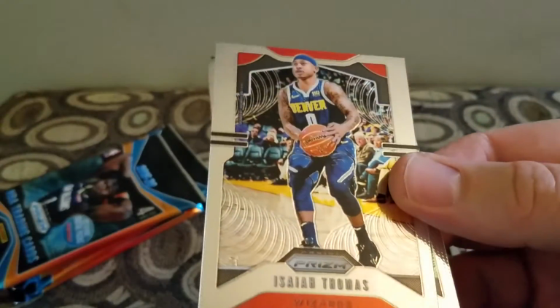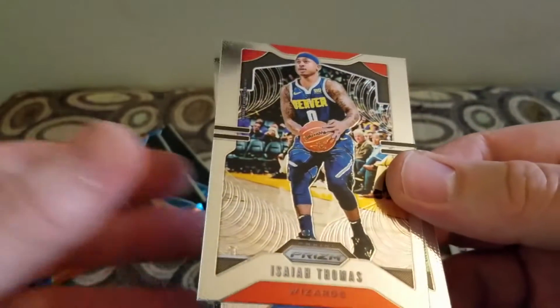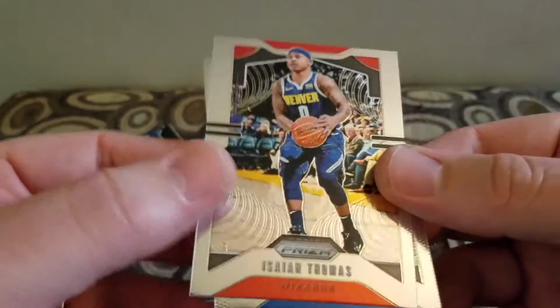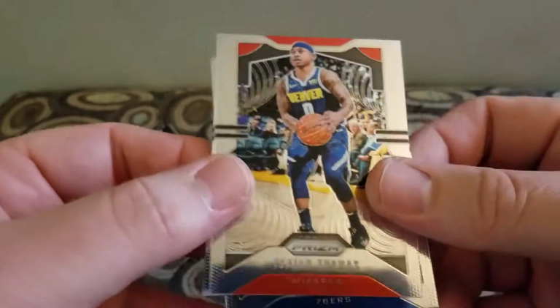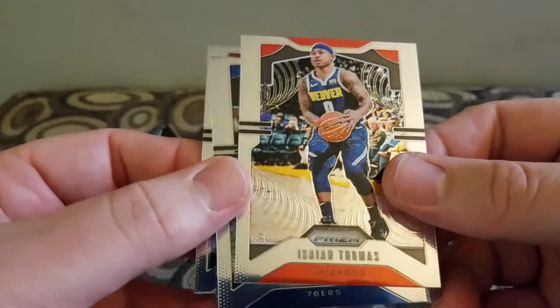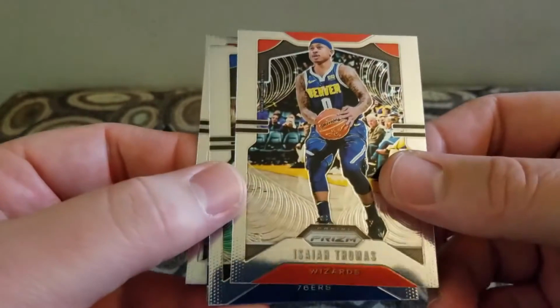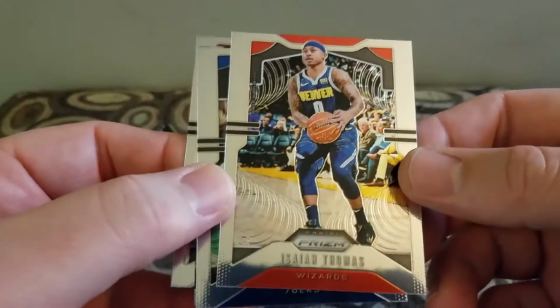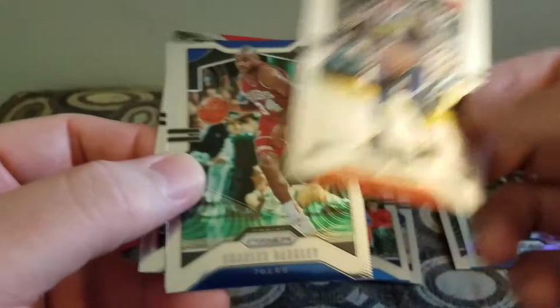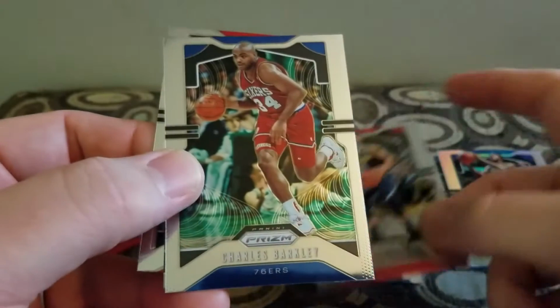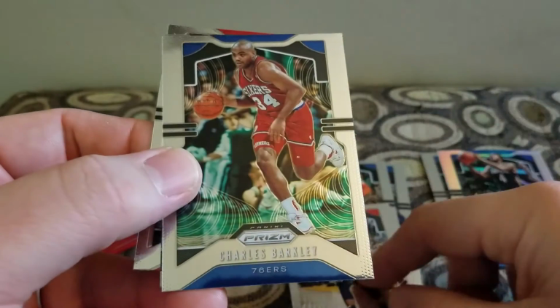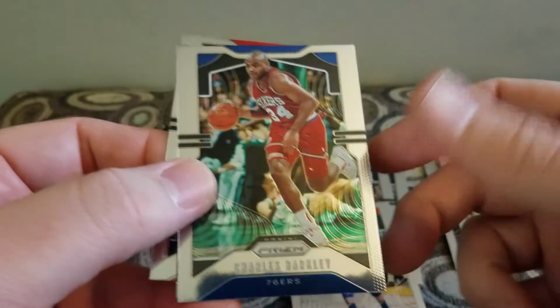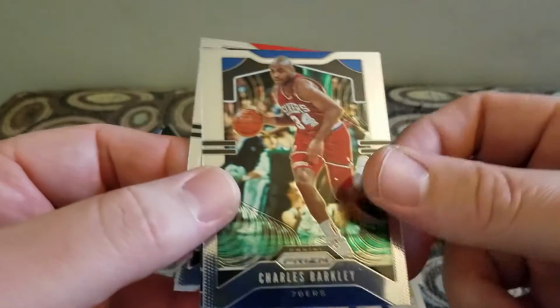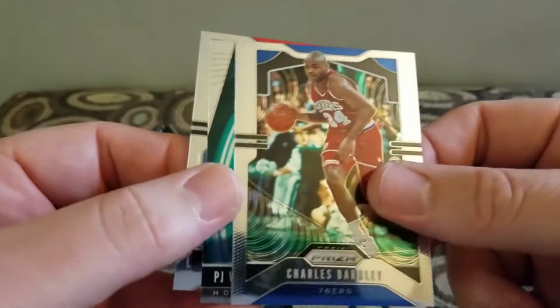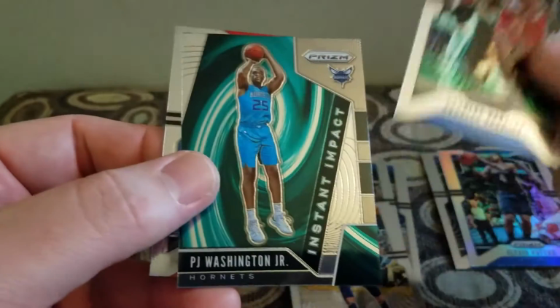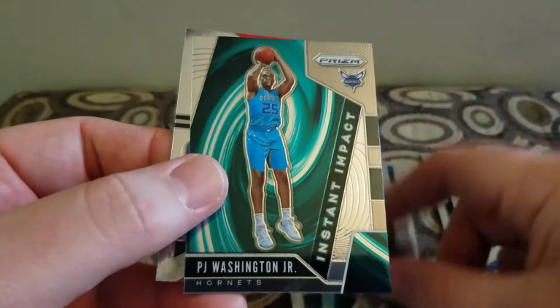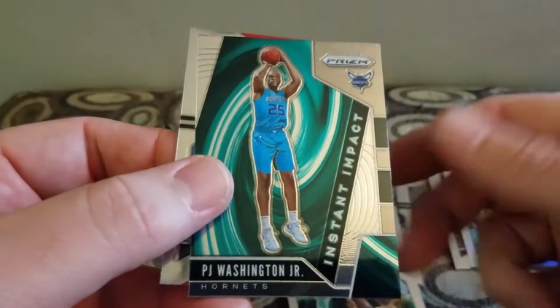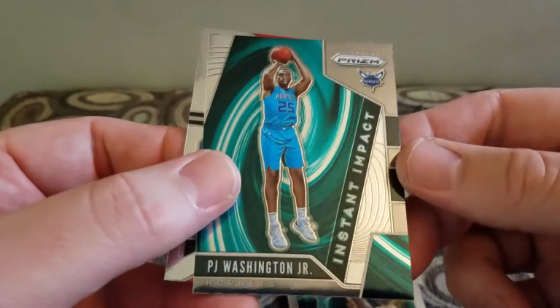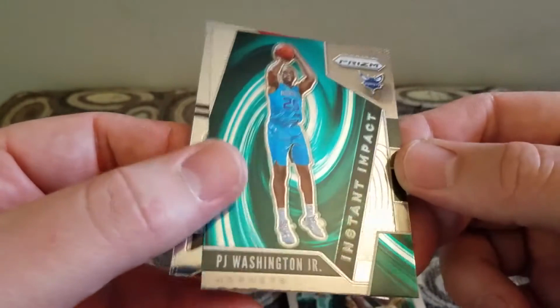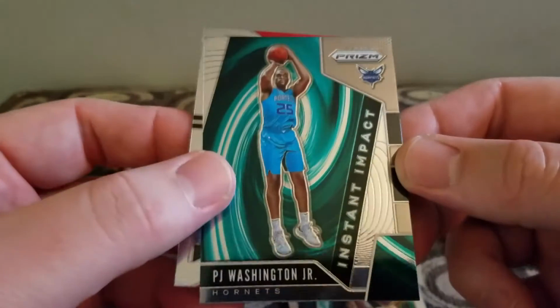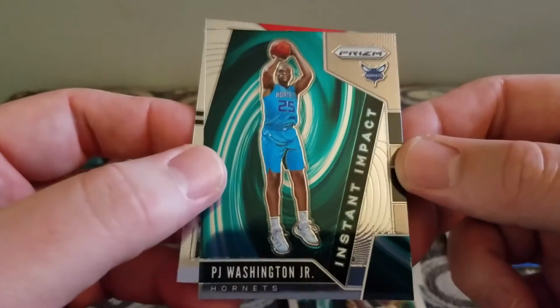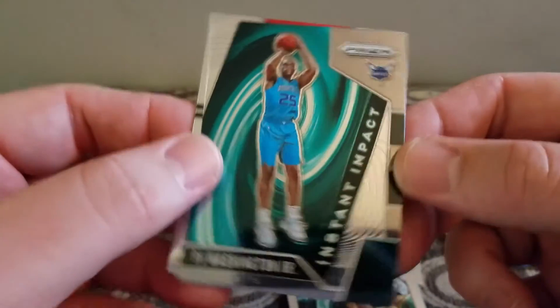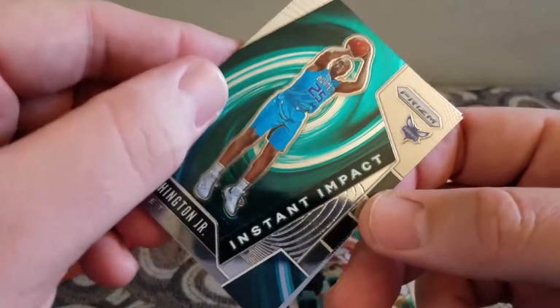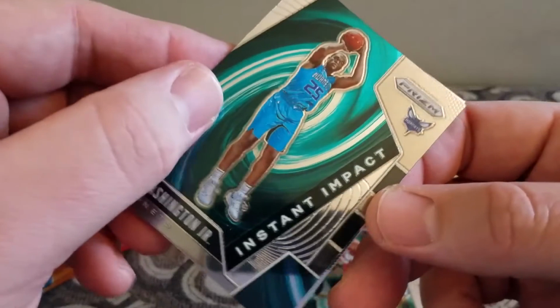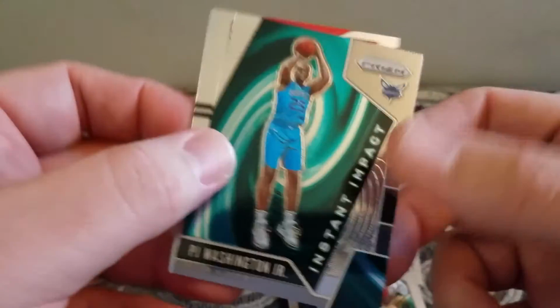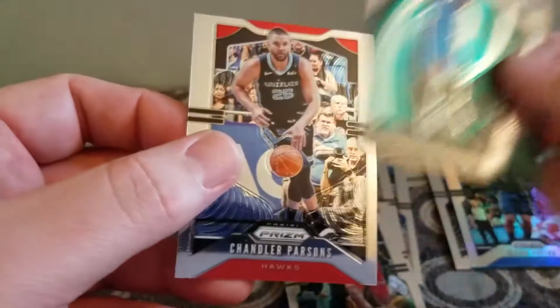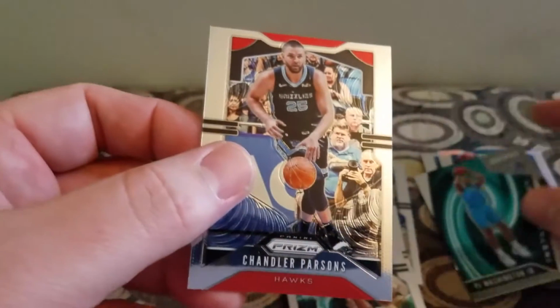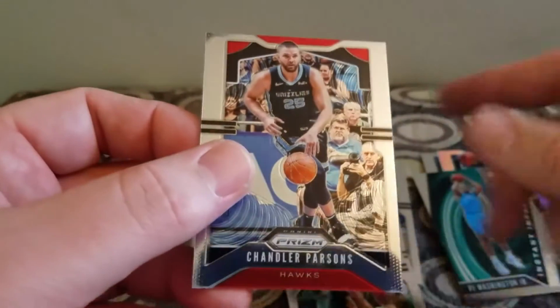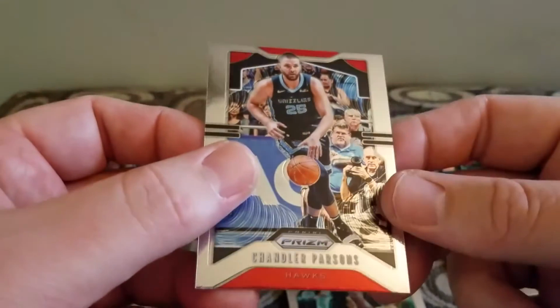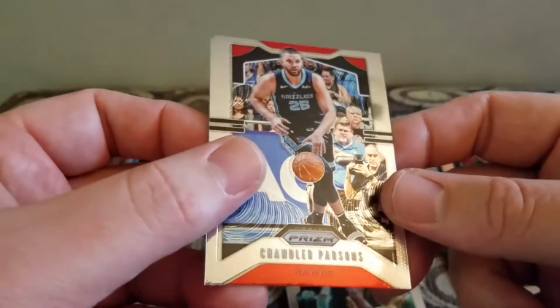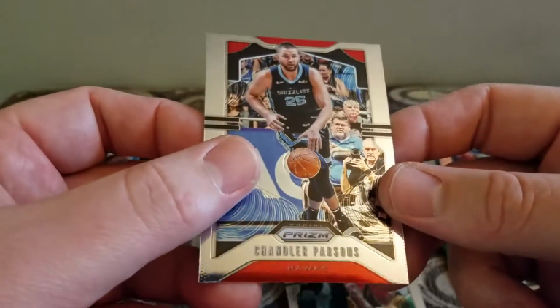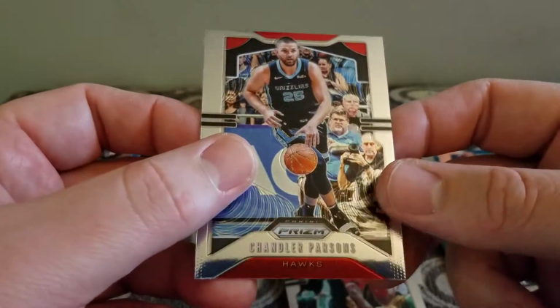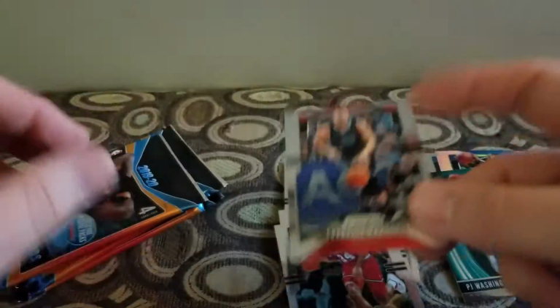Isaiah Thomas, Charles Barkley, a PJ Washington Jr. instant impact insert, and a Chandler Parsons.